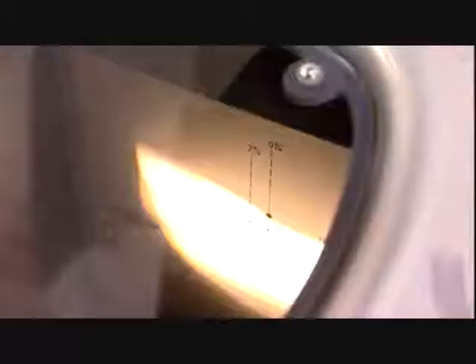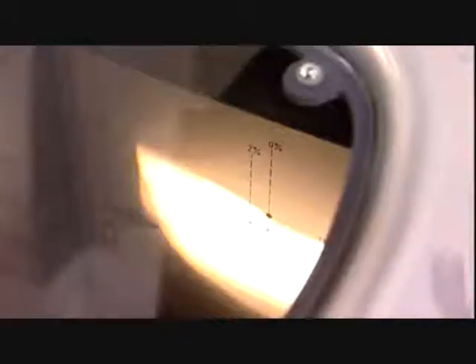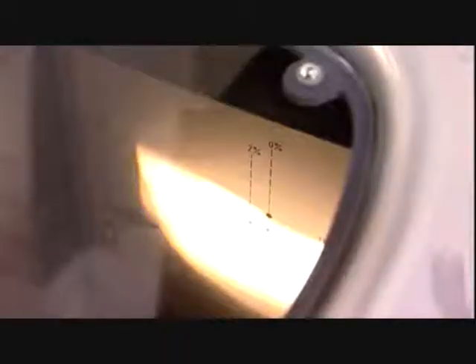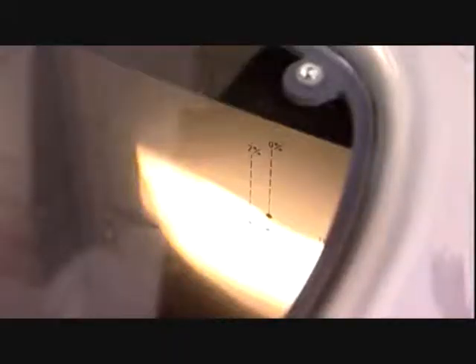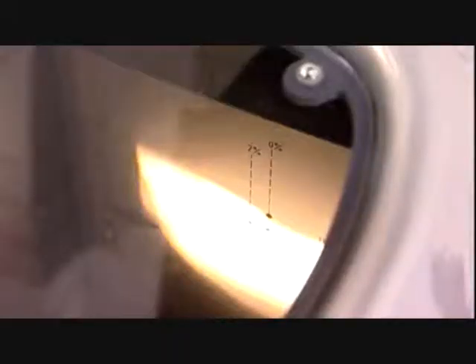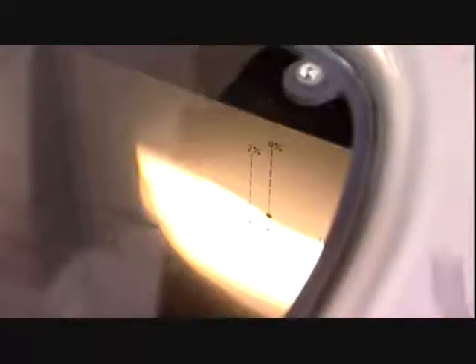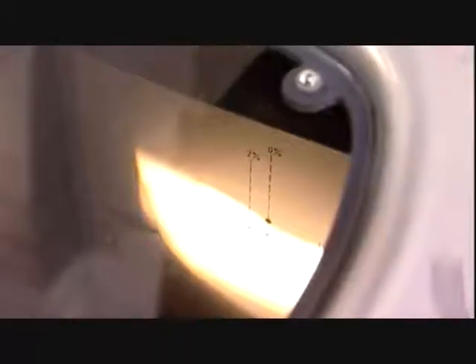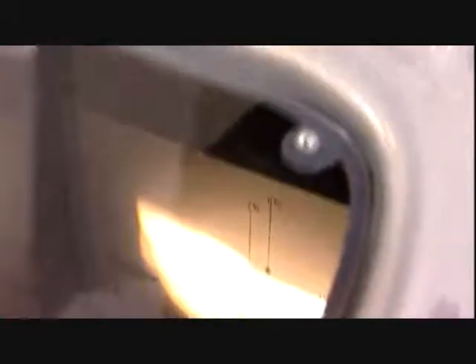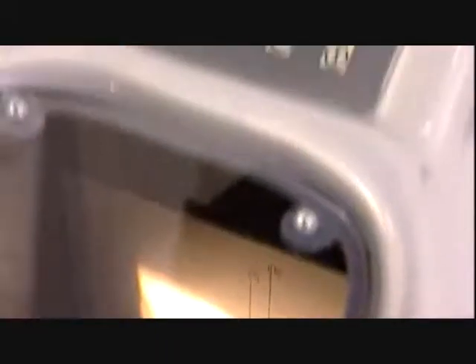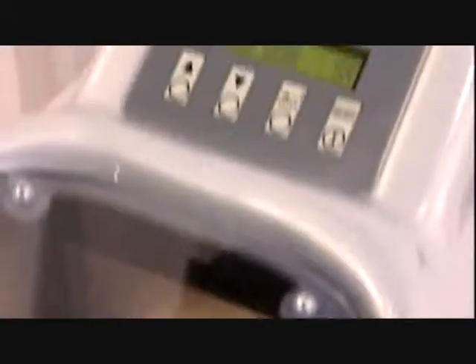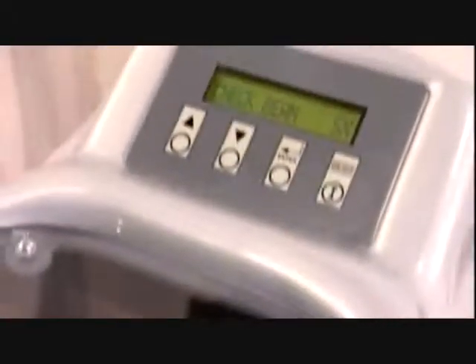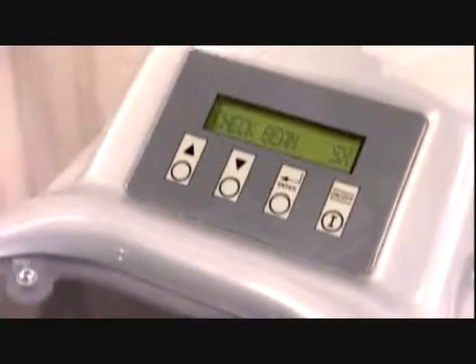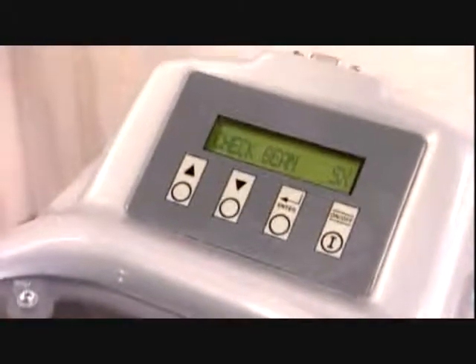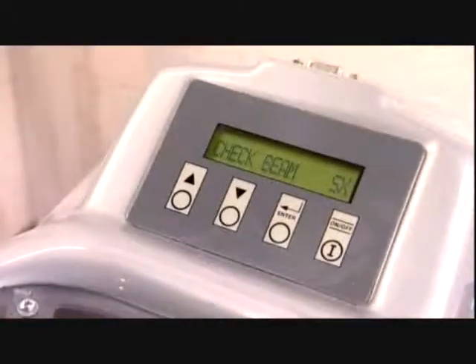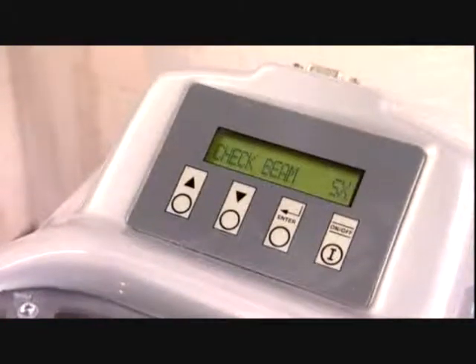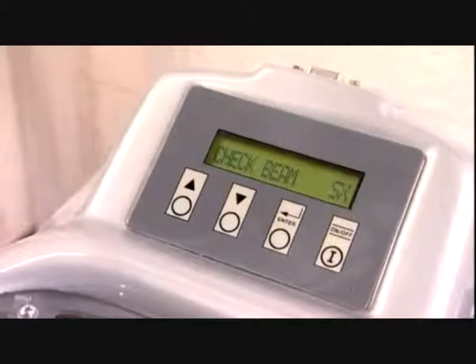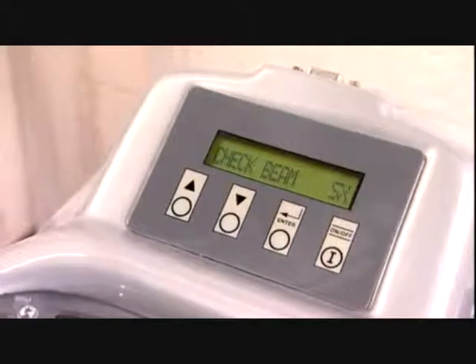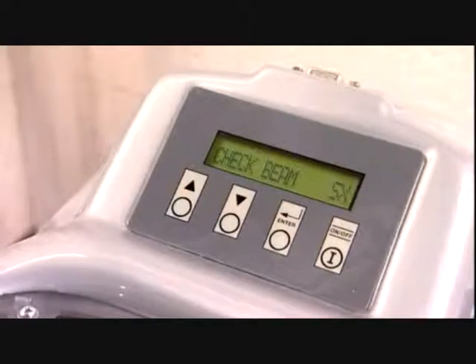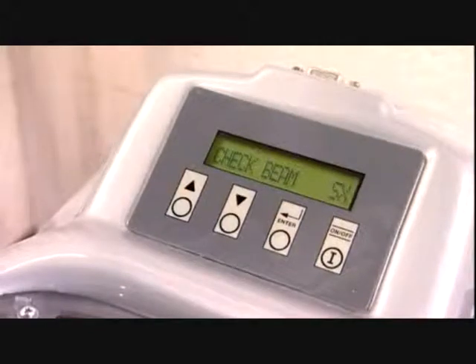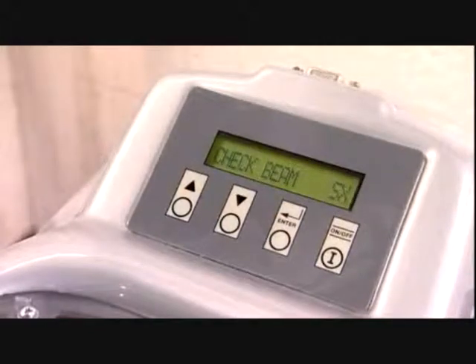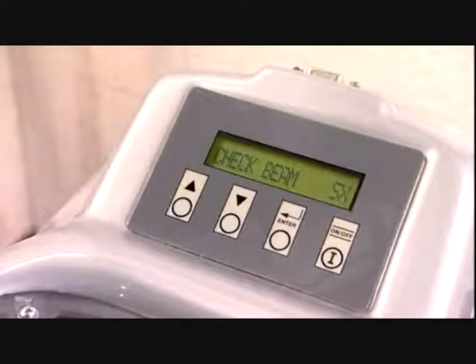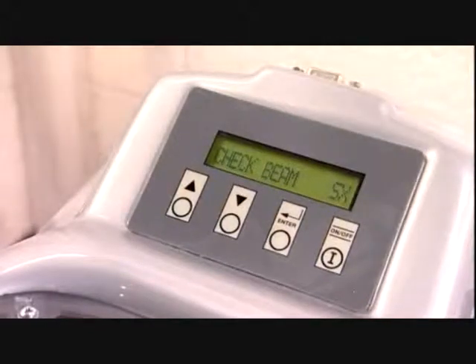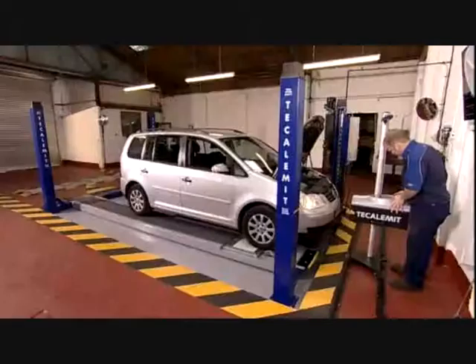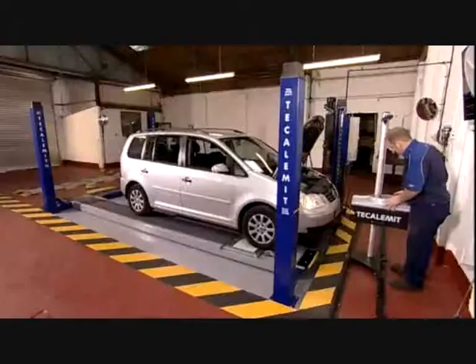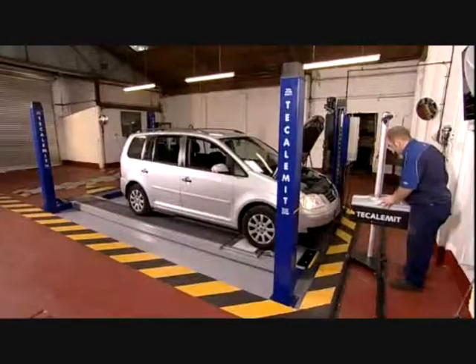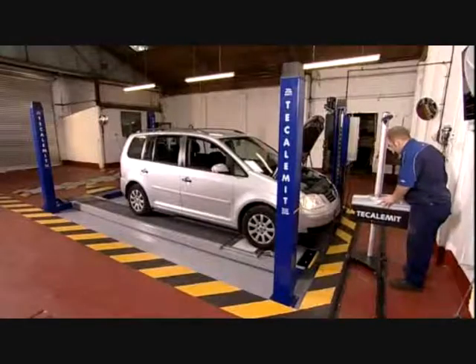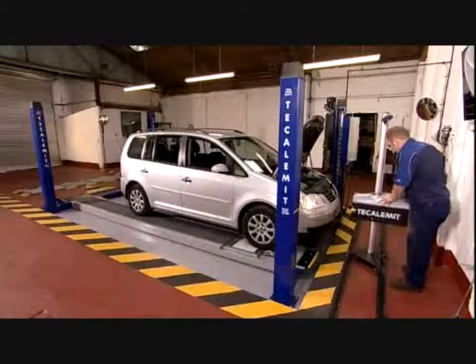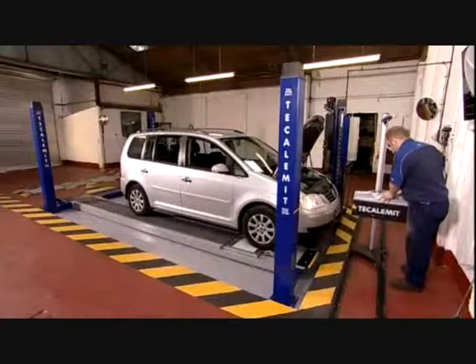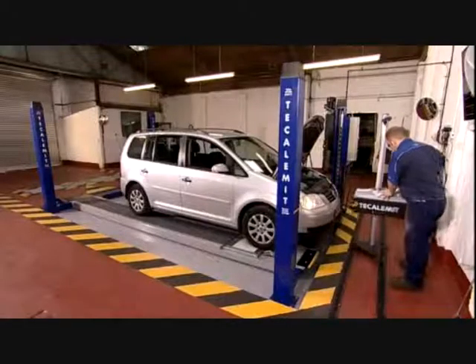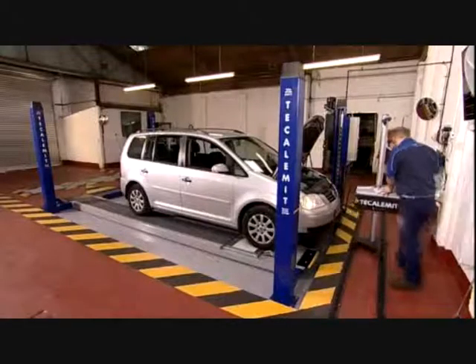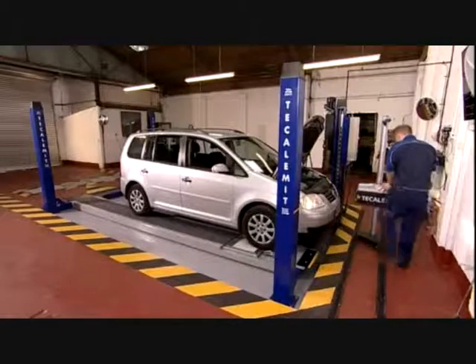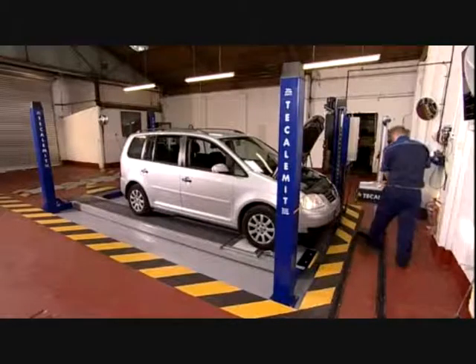Its LCD display gives simple instructions to the operator, and it has an RS232 port through which results could be downloaded if required at a later date.